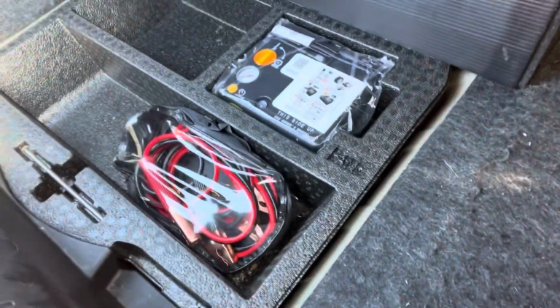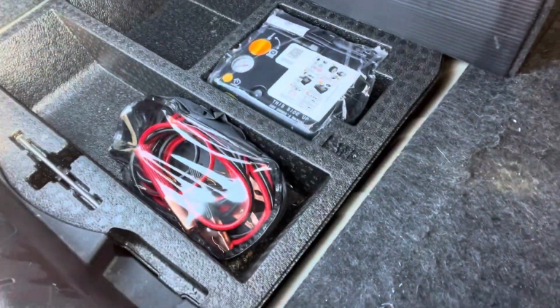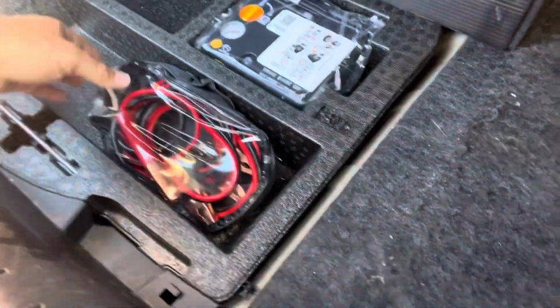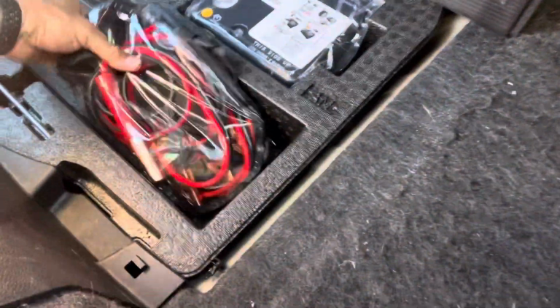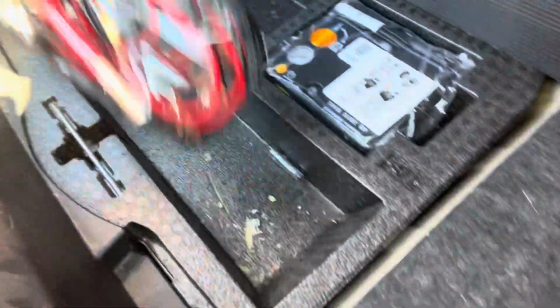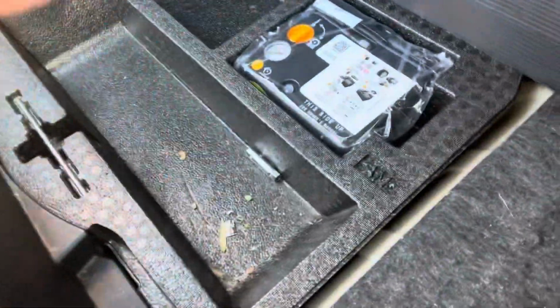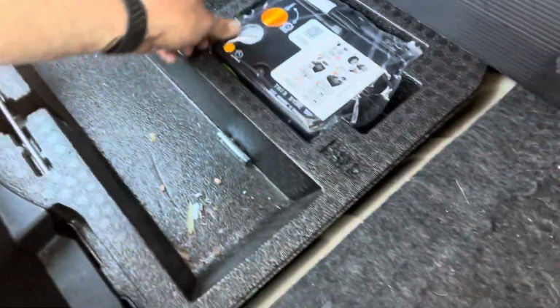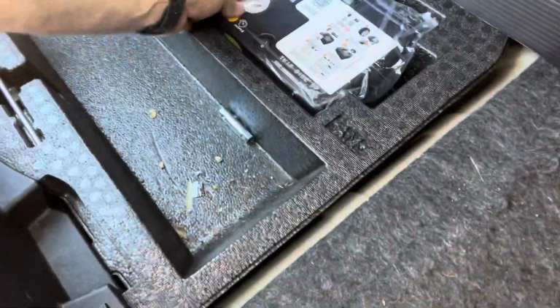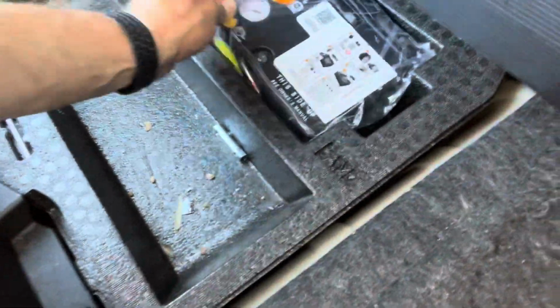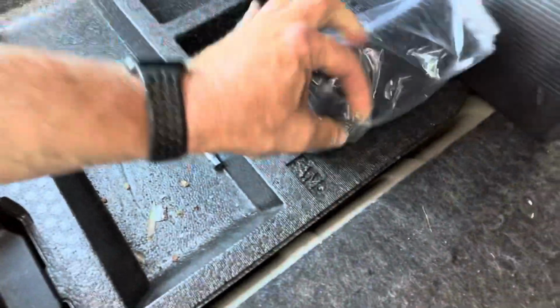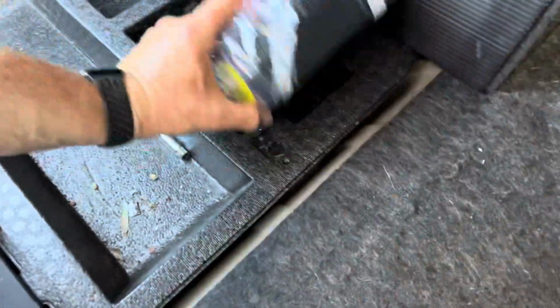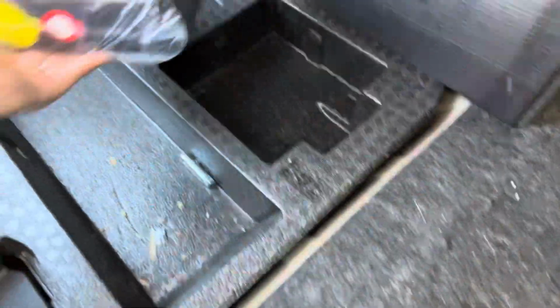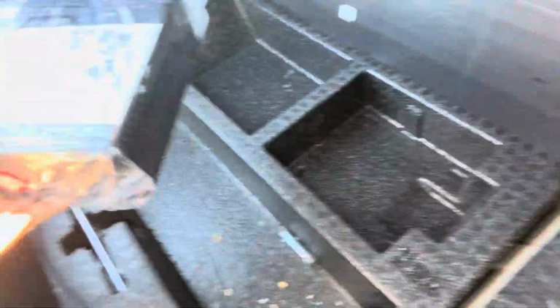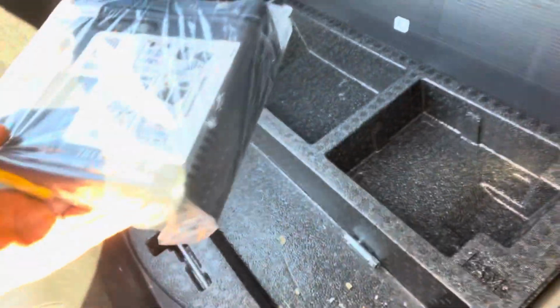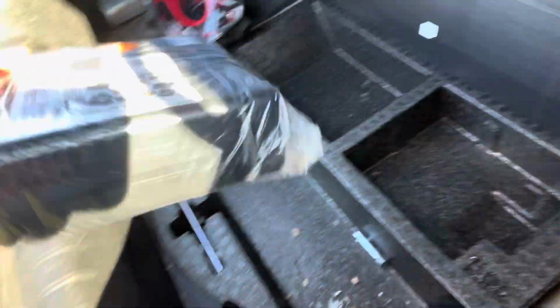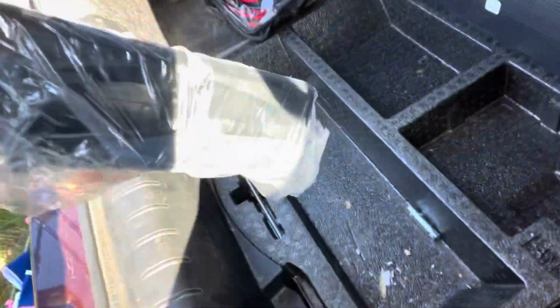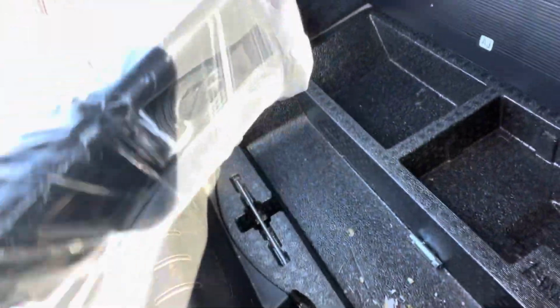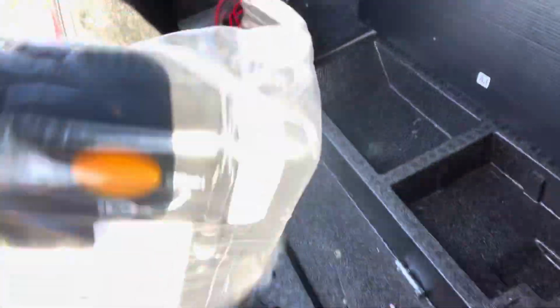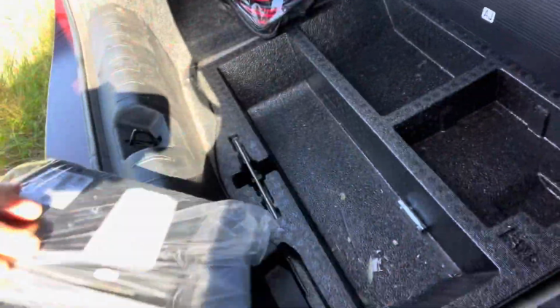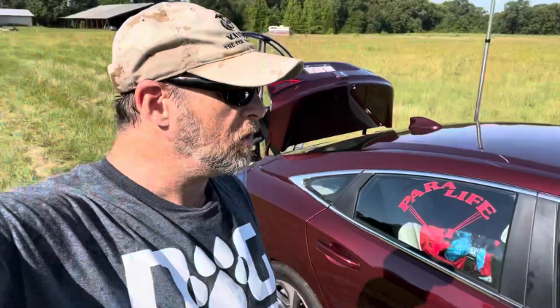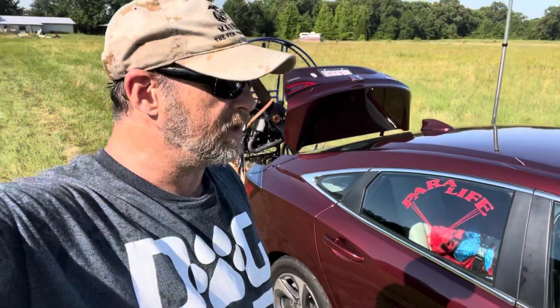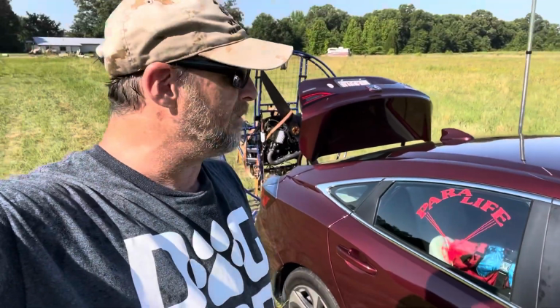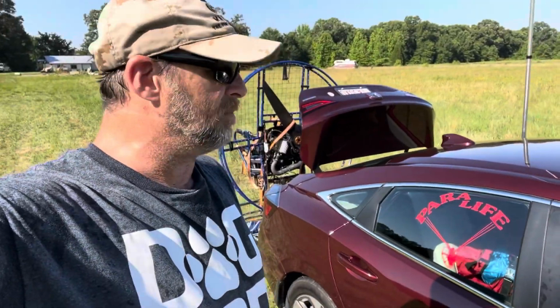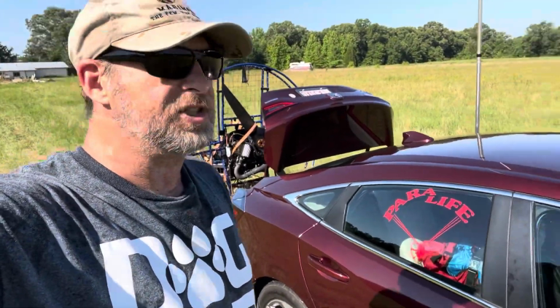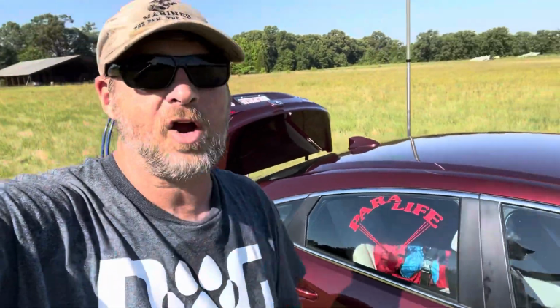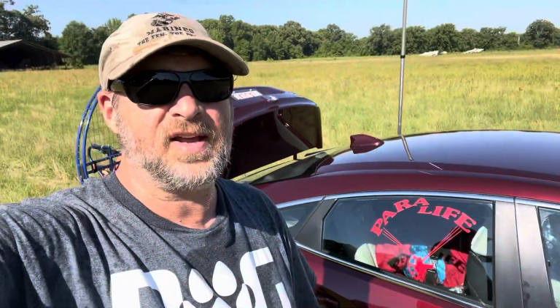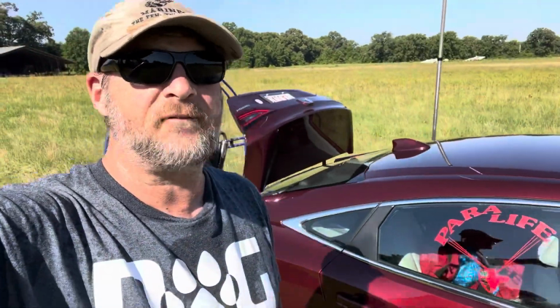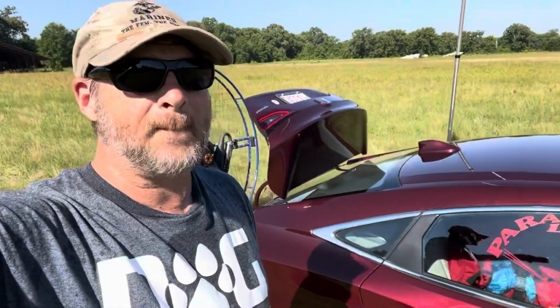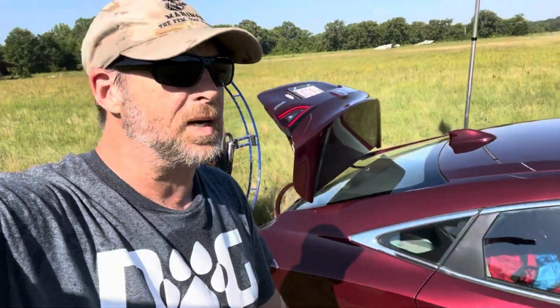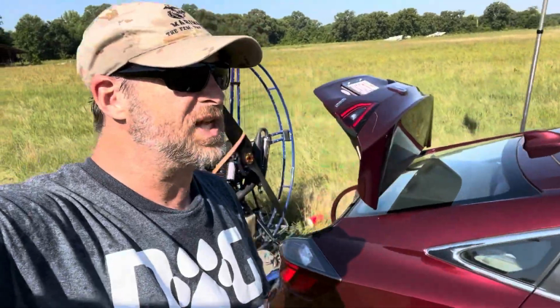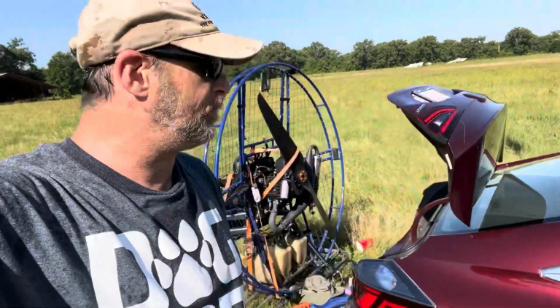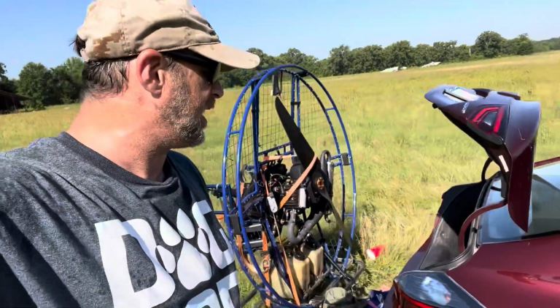What the hell is this? A freaking pump? Who in their right mind builds a car and gives you a freaking pump instead of a spare tire?